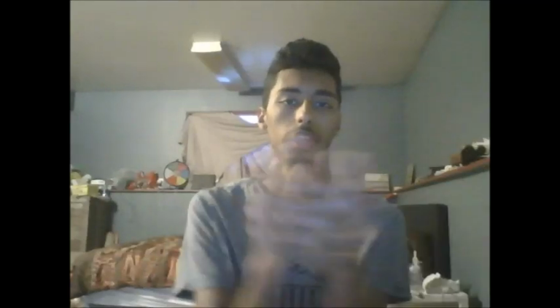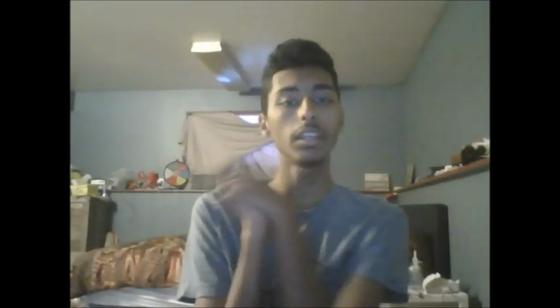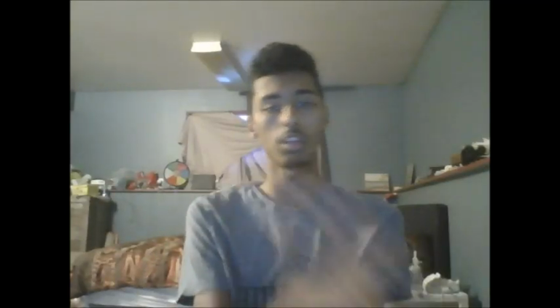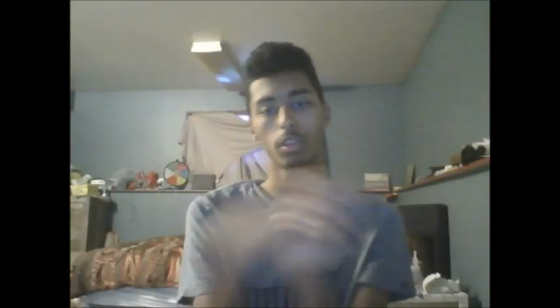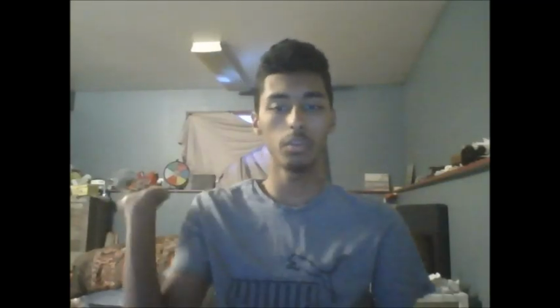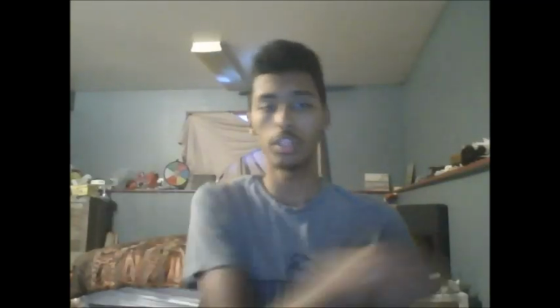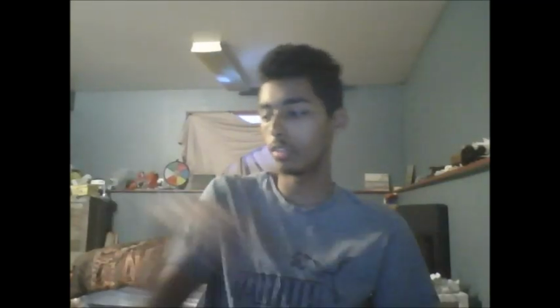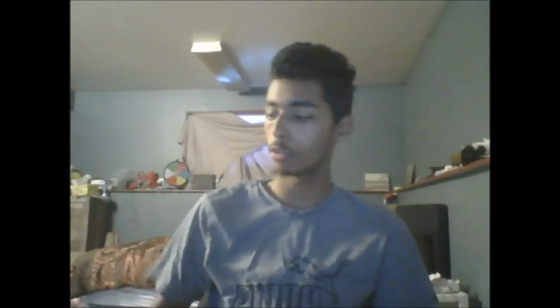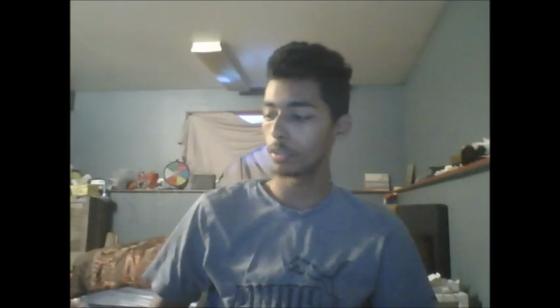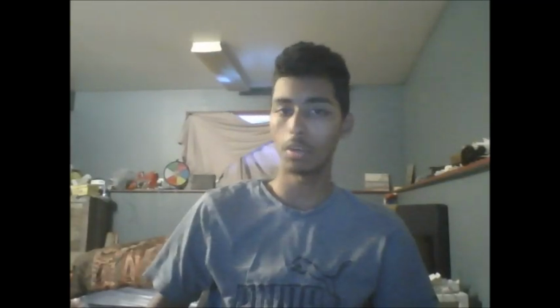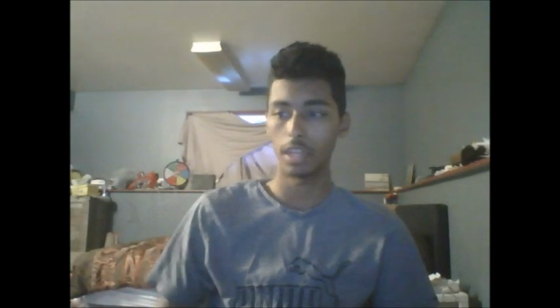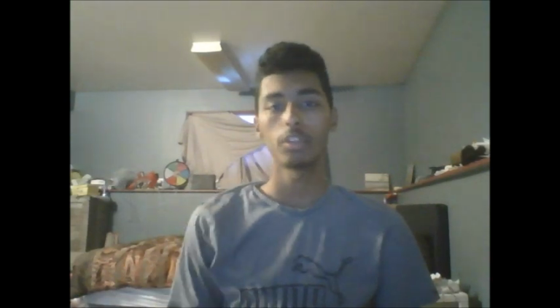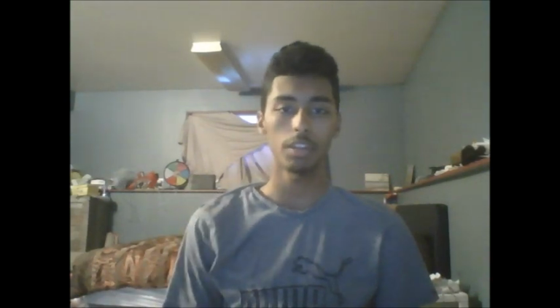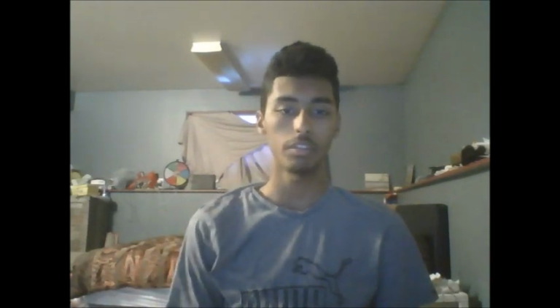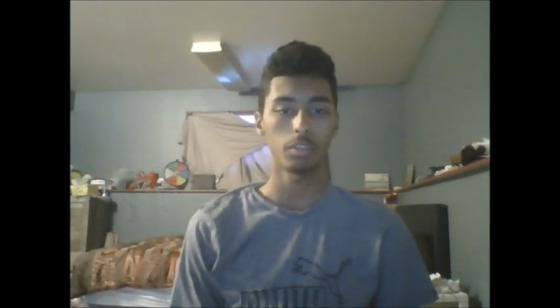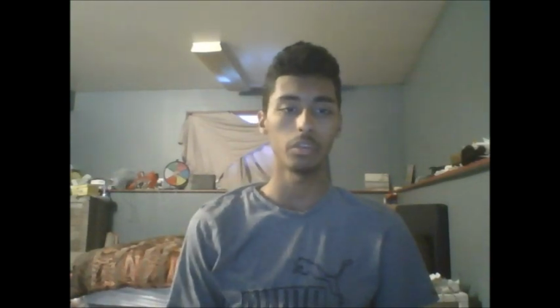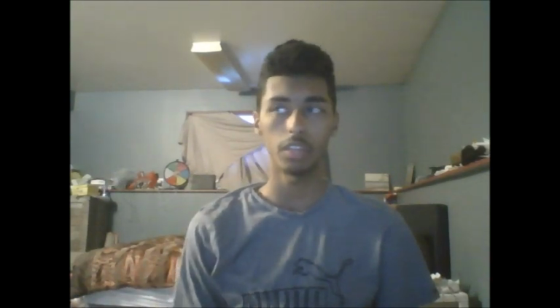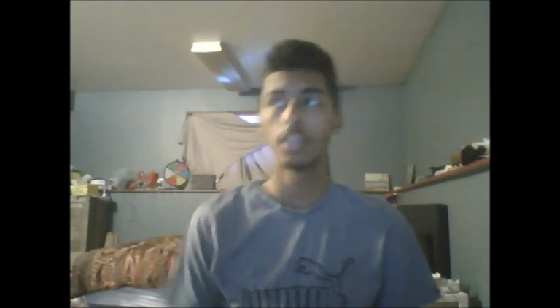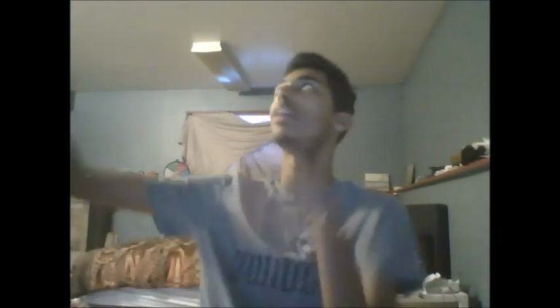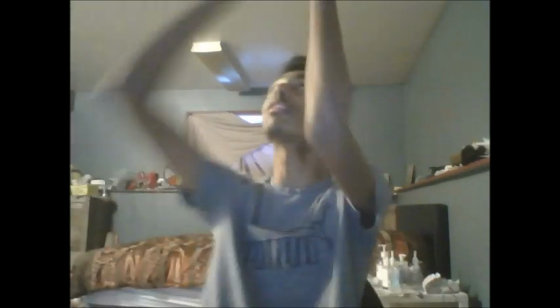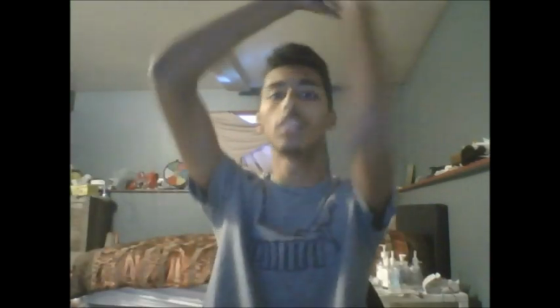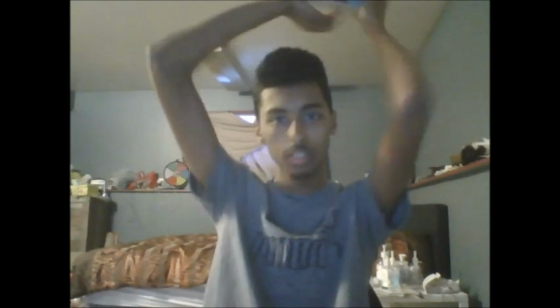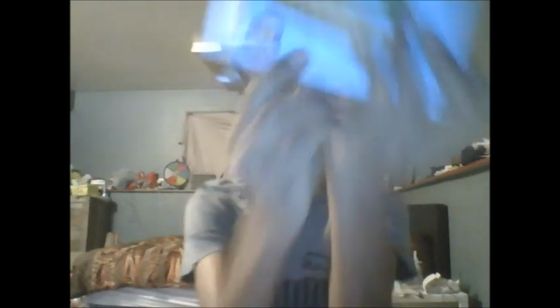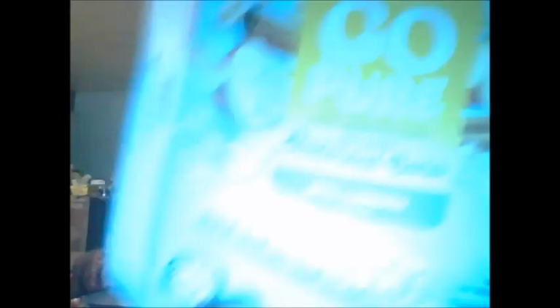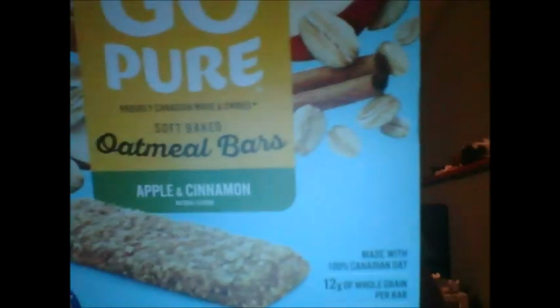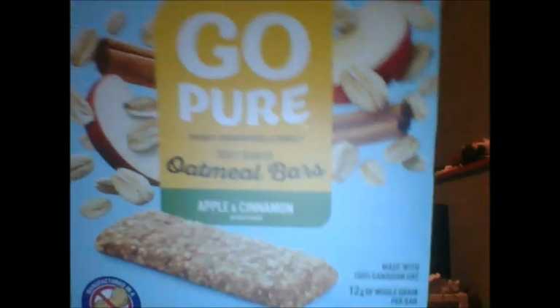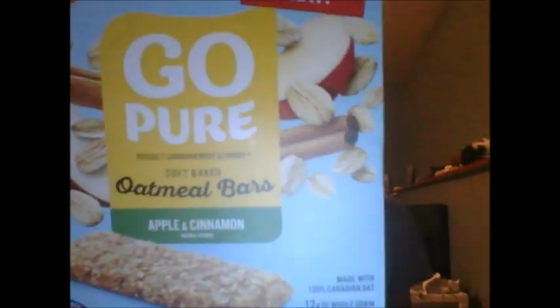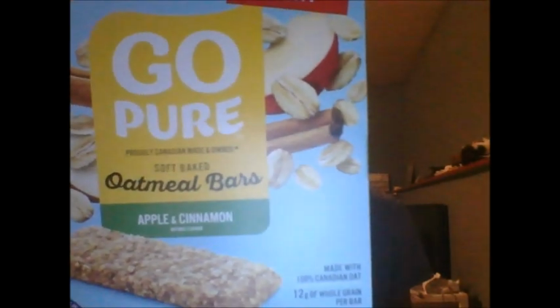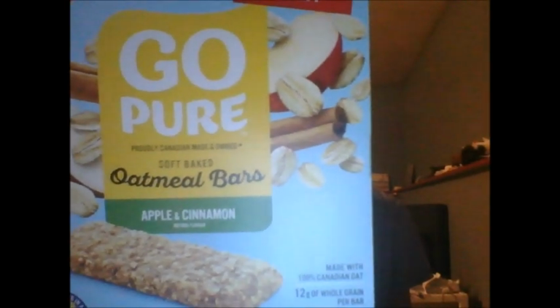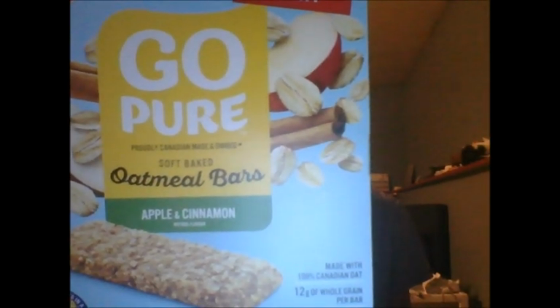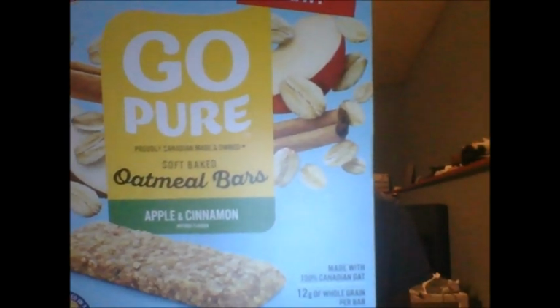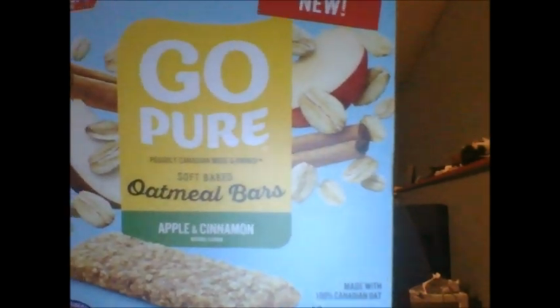Hey guys, ExonicDan here. Welcome back to another video. So in this video I'm going to be reviewing another product for you guys — the Leclerc Go Pure Apple and Cinnamon Oatmeal Bars.